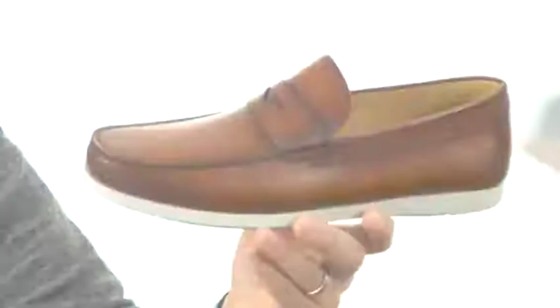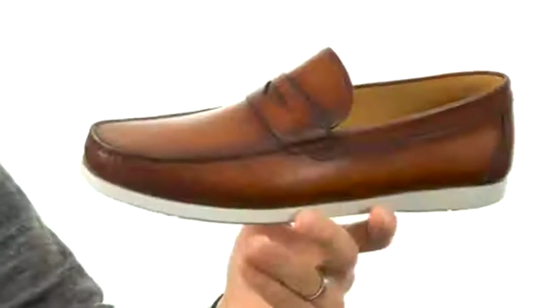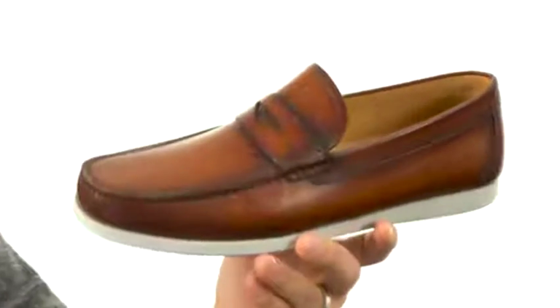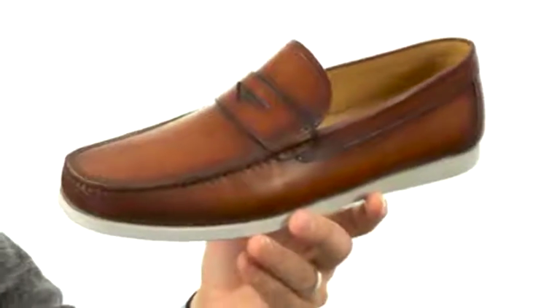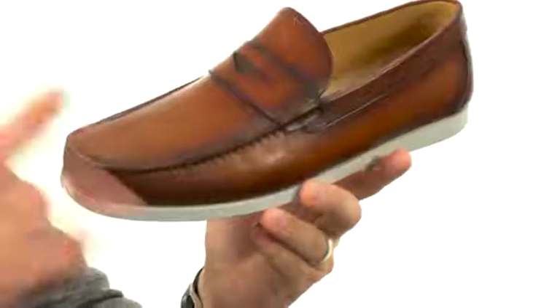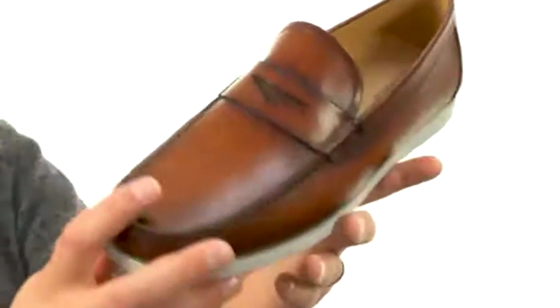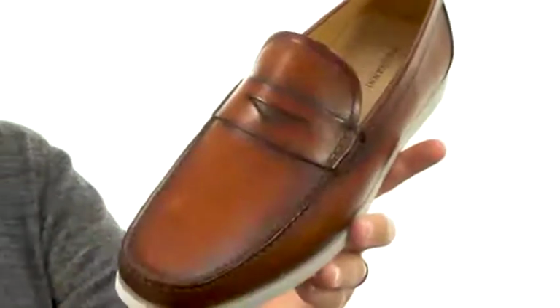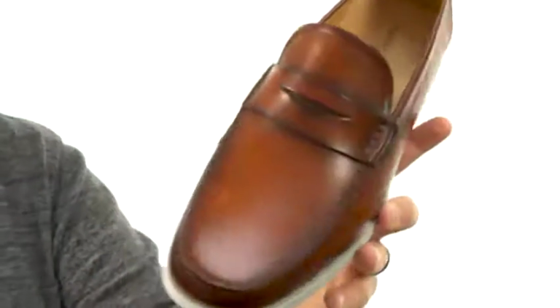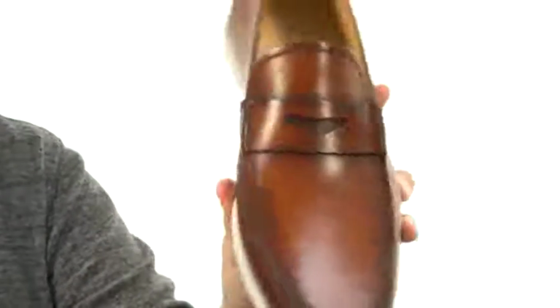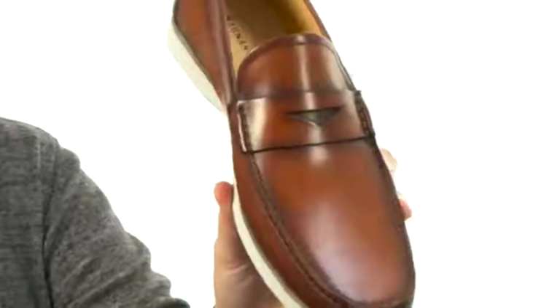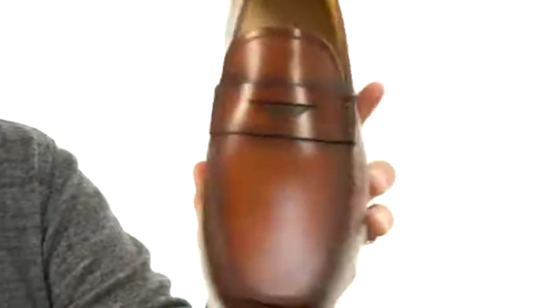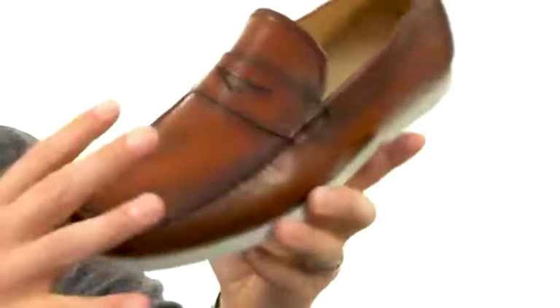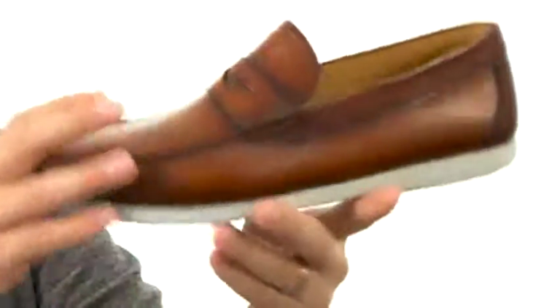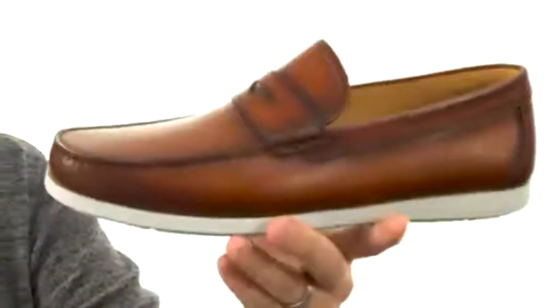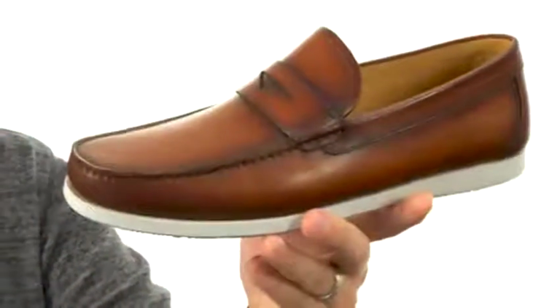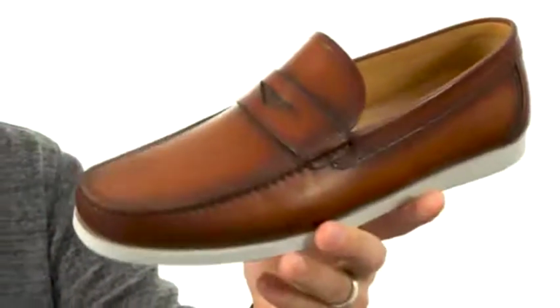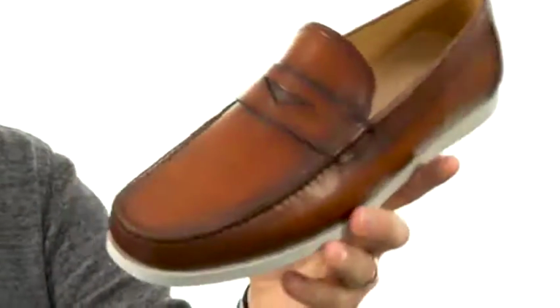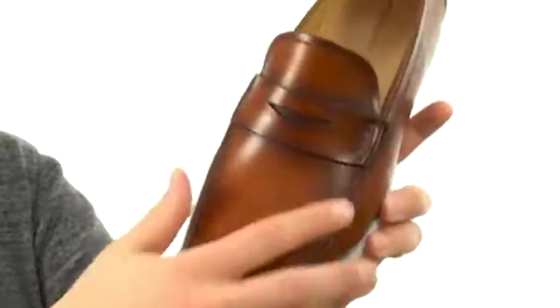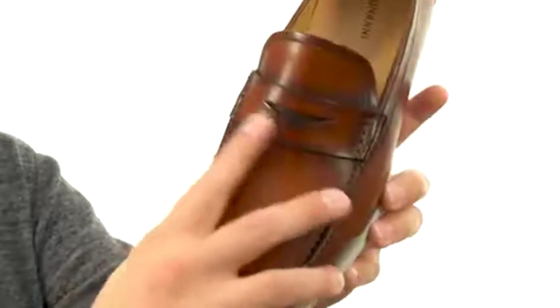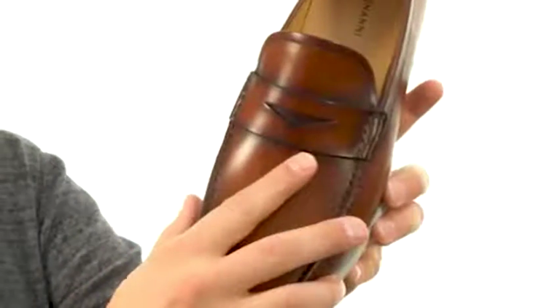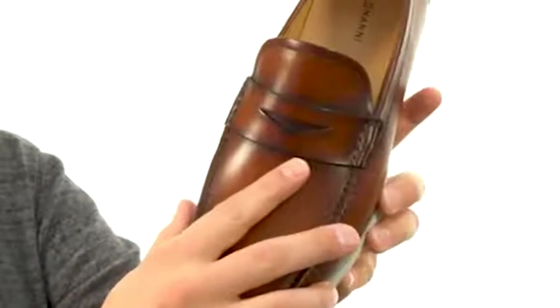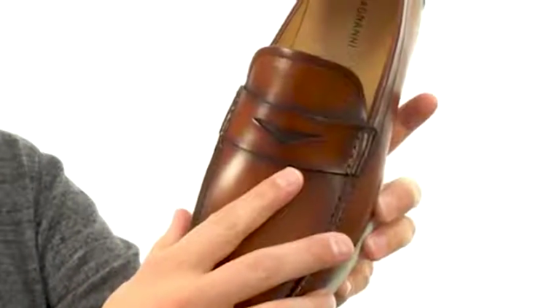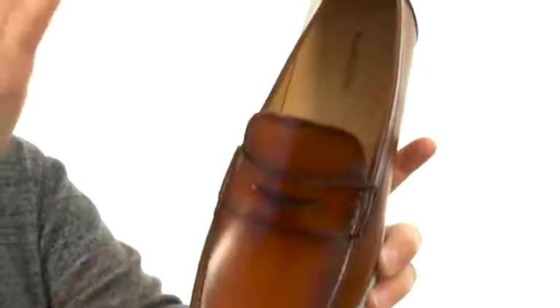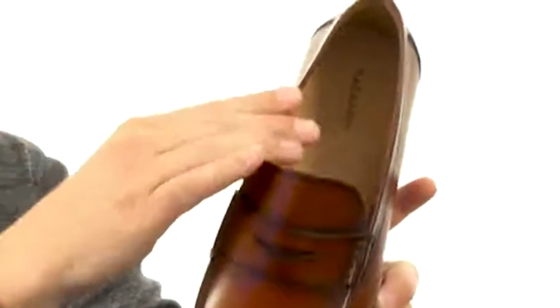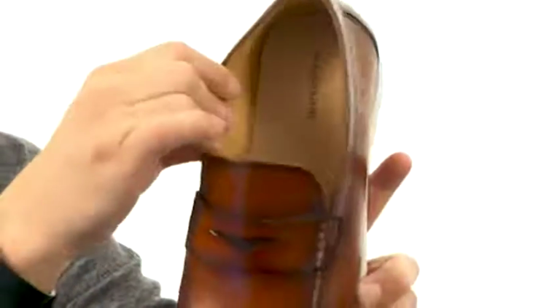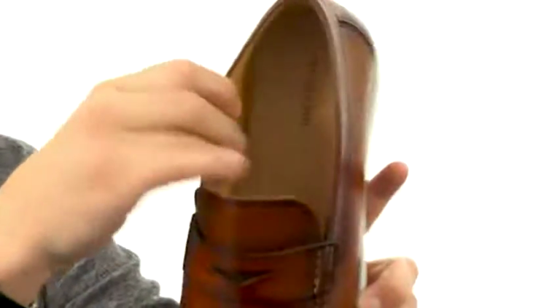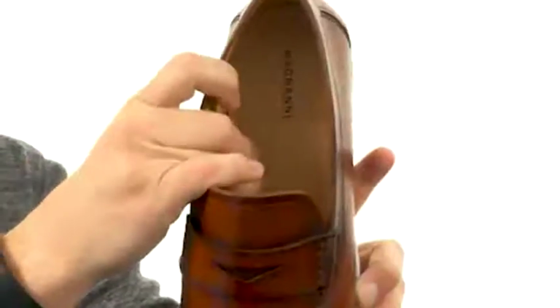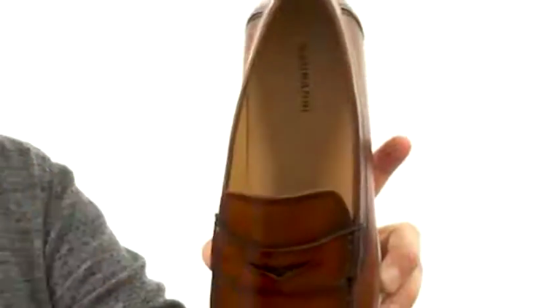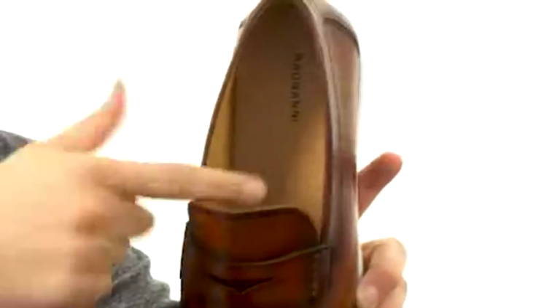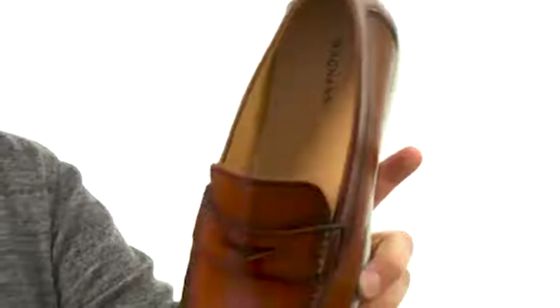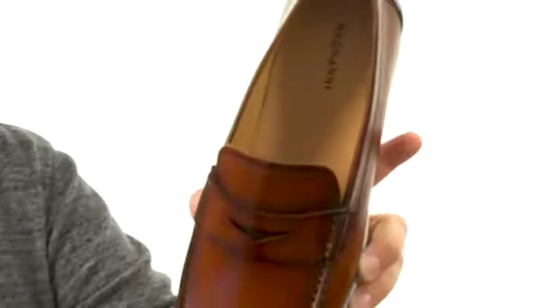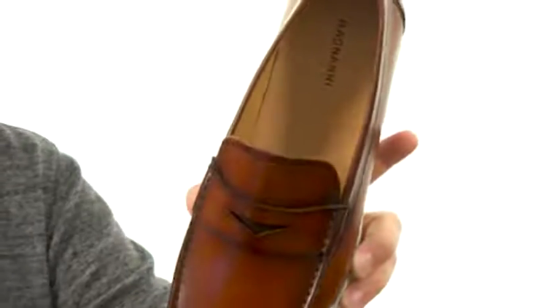What's great about these is that it has that hand-painted calfskin leather upper that gives you that authentic style. Of course, you got that penny keeper detail across the vamp here with plenty of cushioning and comfort on the inside. It's lined with leather throughout too, really gonna keep your feet breathing.